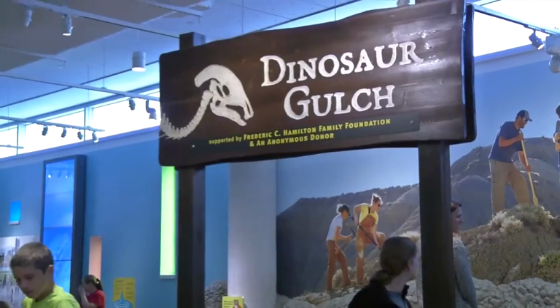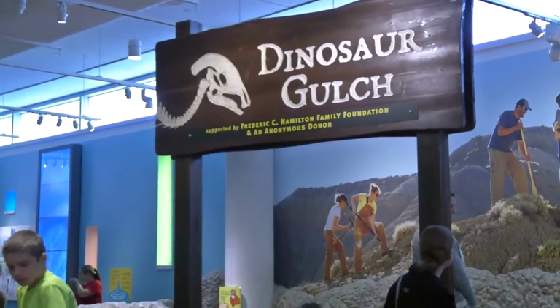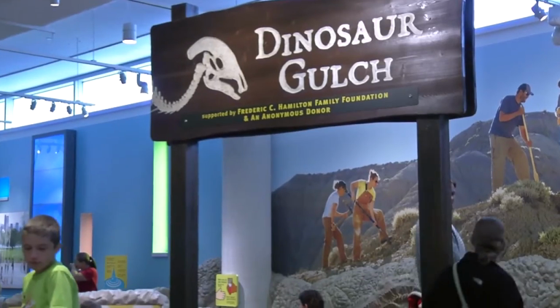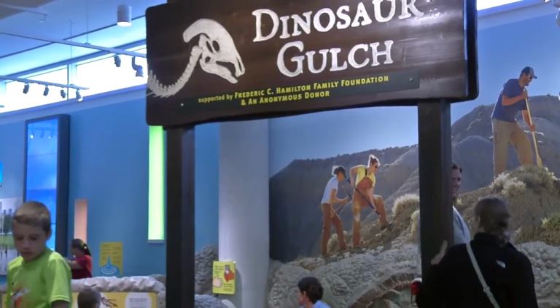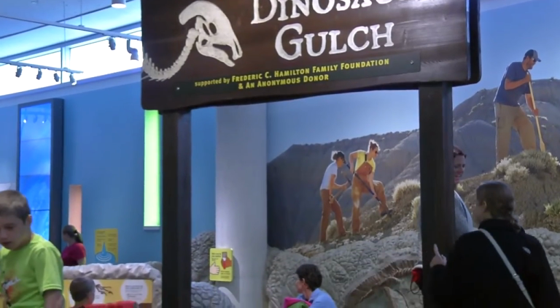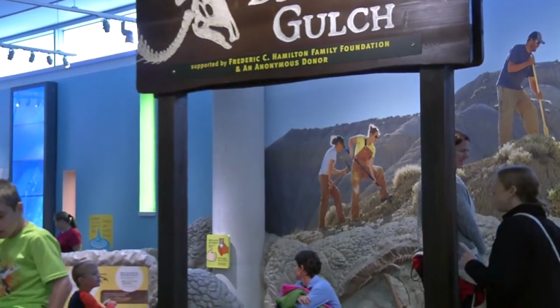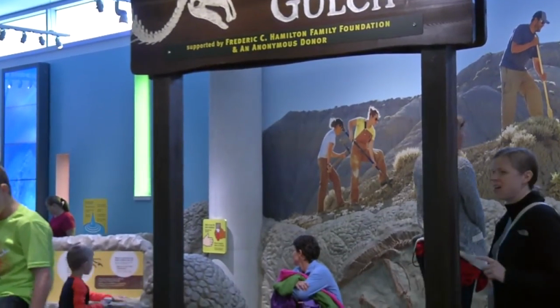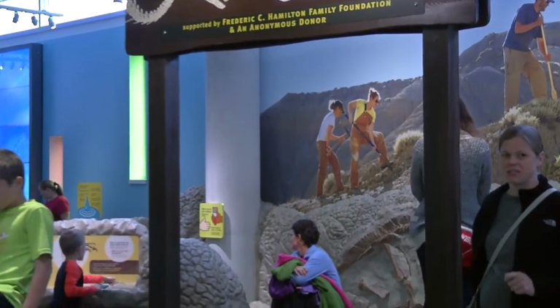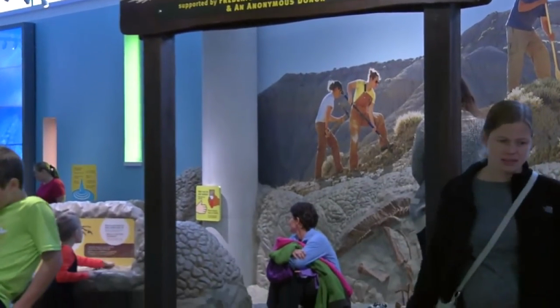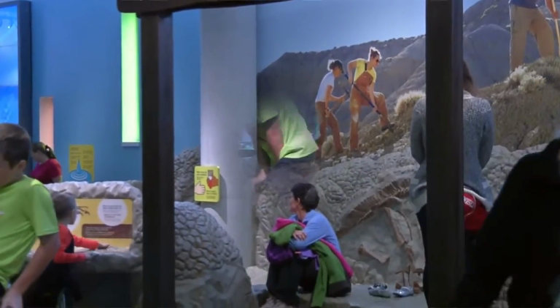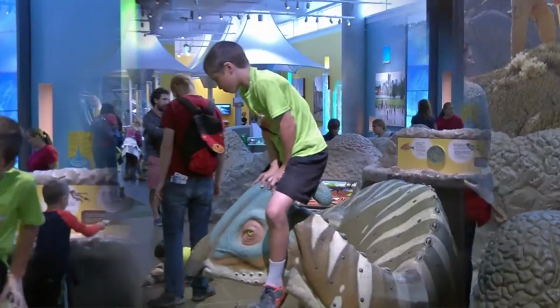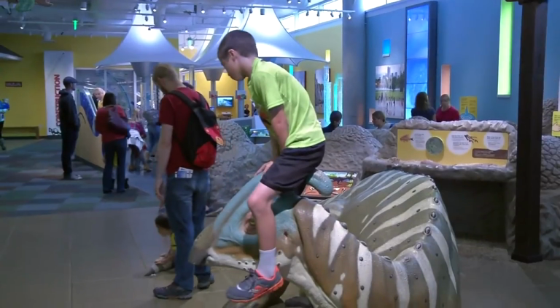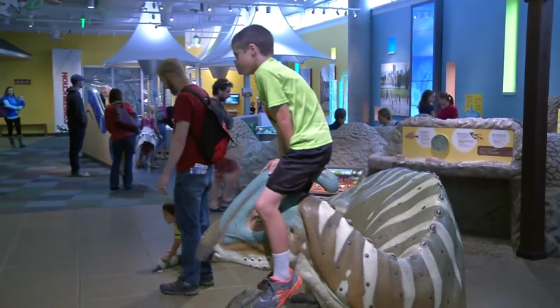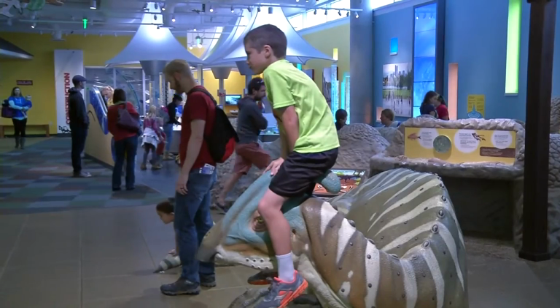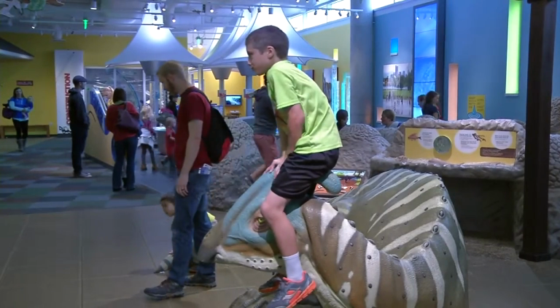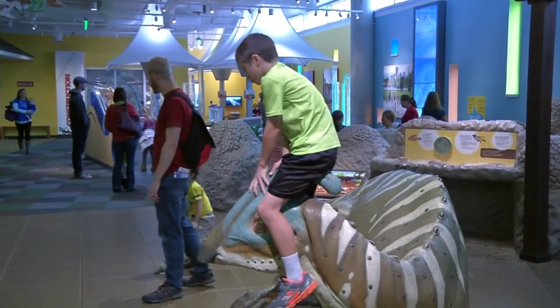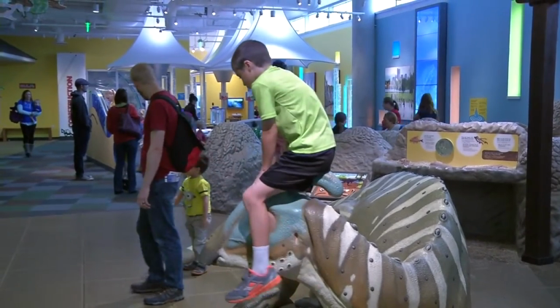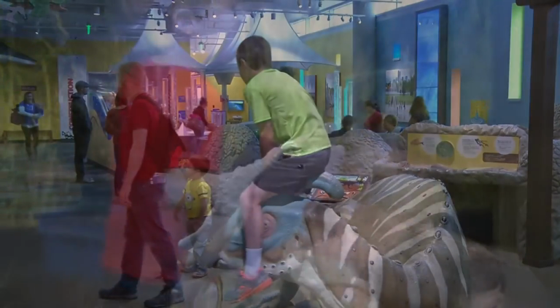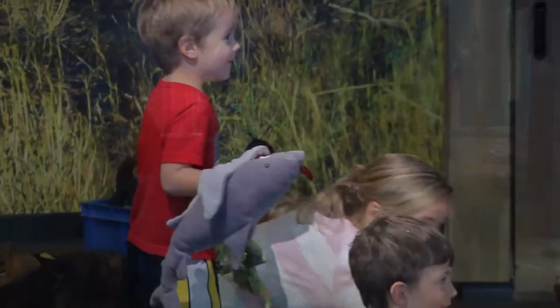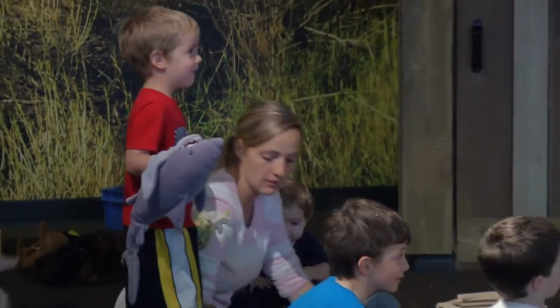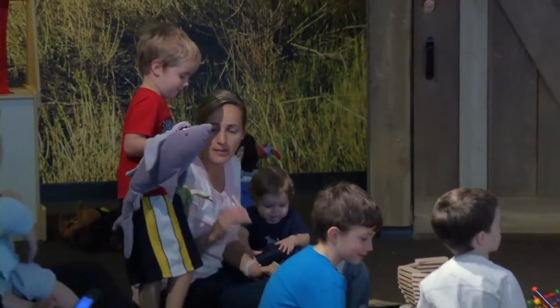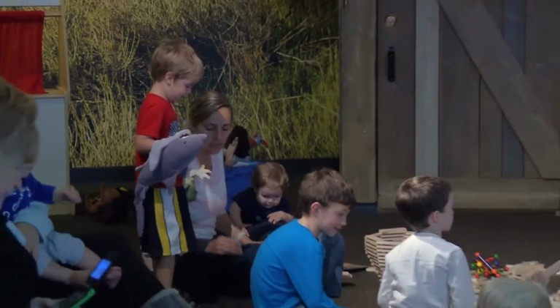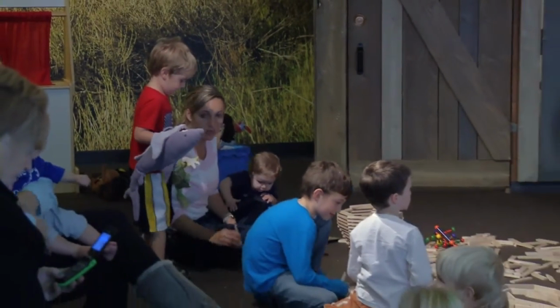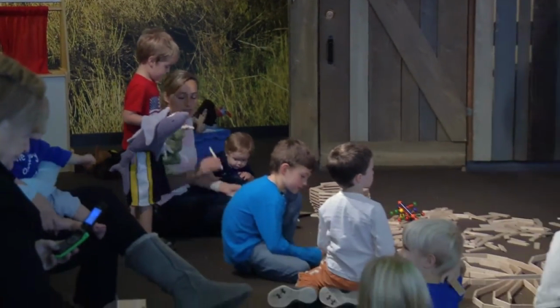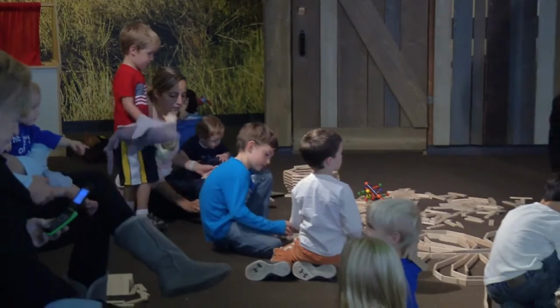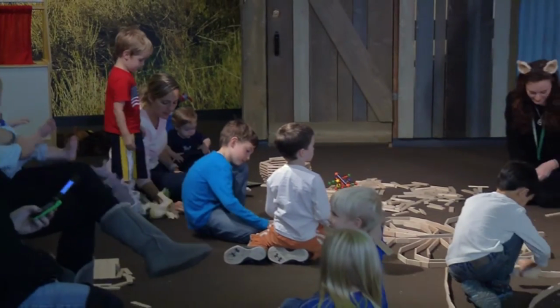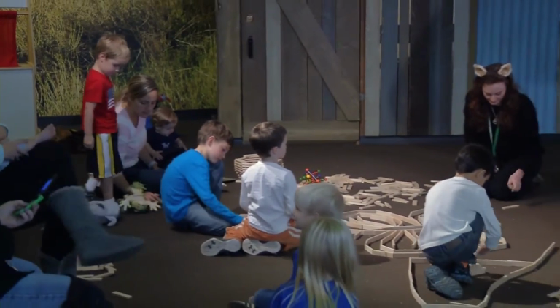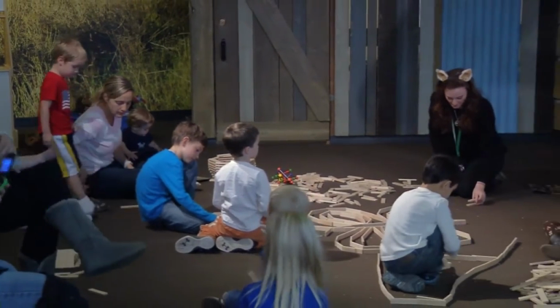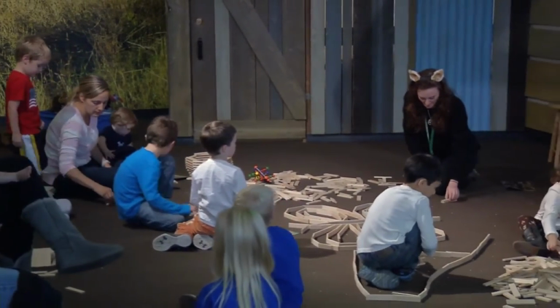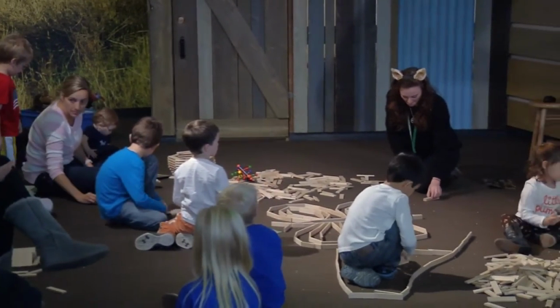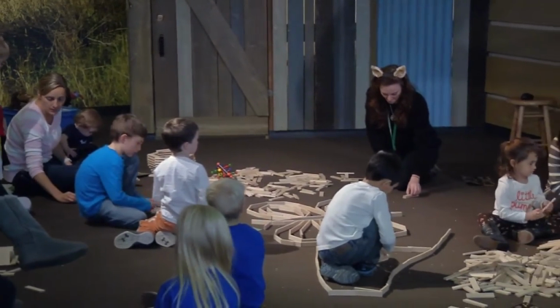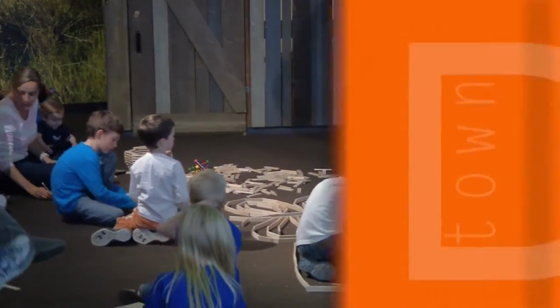Plus, there's Dinosaur Gulch, where kids can excavate fossils amid rock outcroppings and climb aboard a dinosaur. And Construction Corner, where the kiddos can learn all about building methods and materials. Youngsters will also enjoy other kid-friendly parts of the museum.